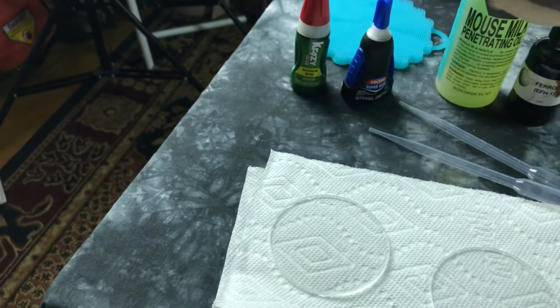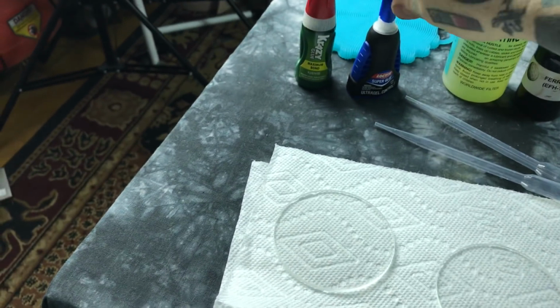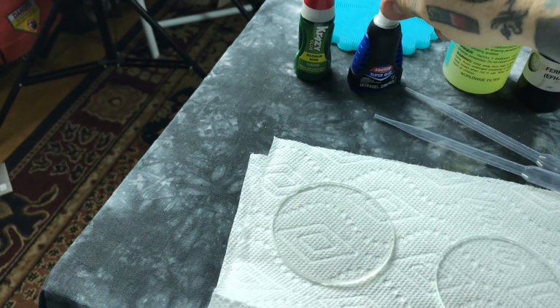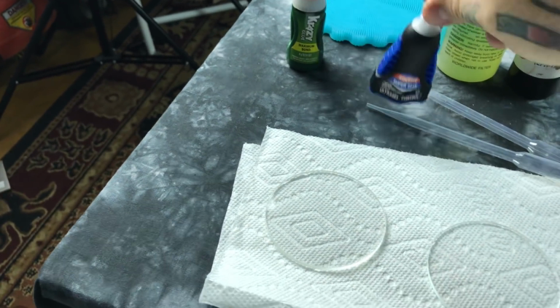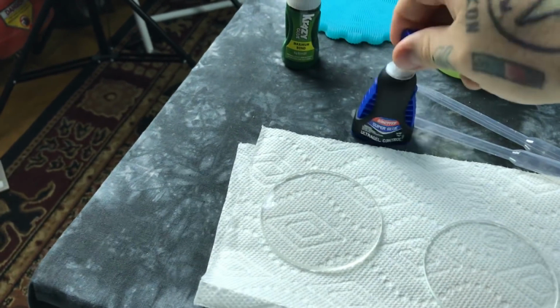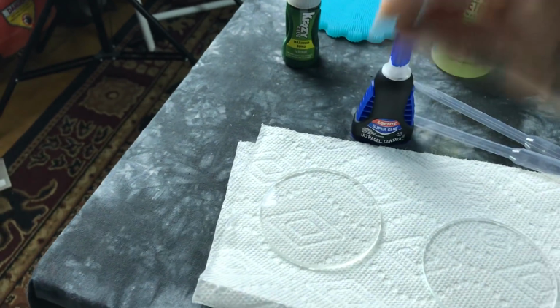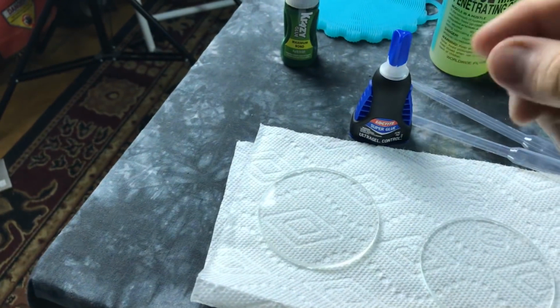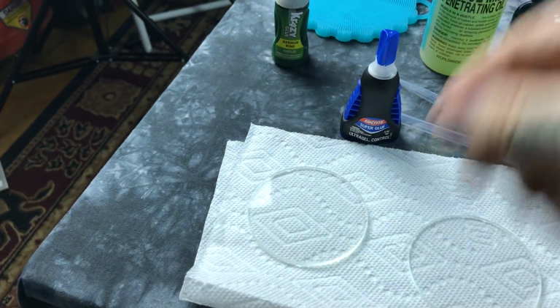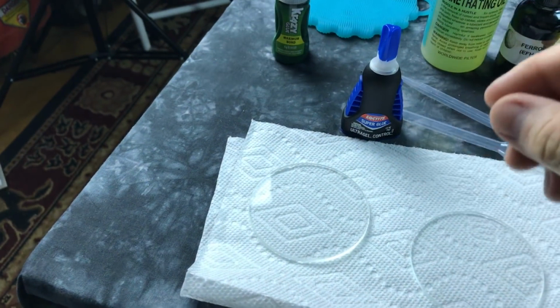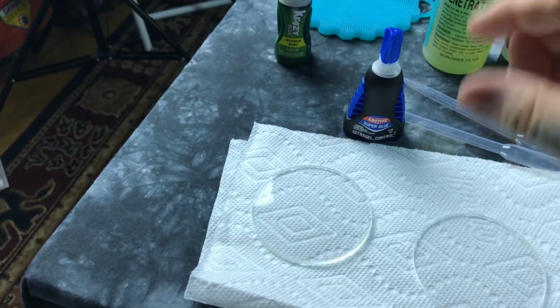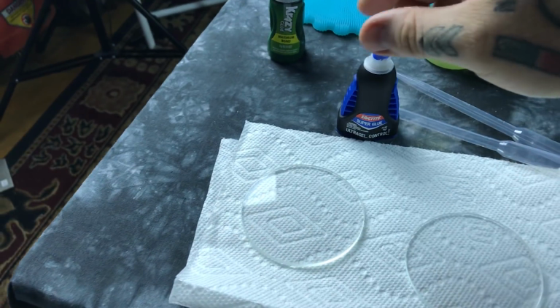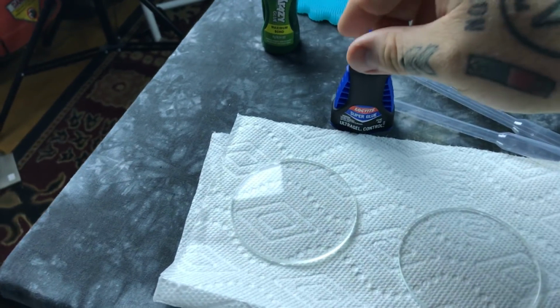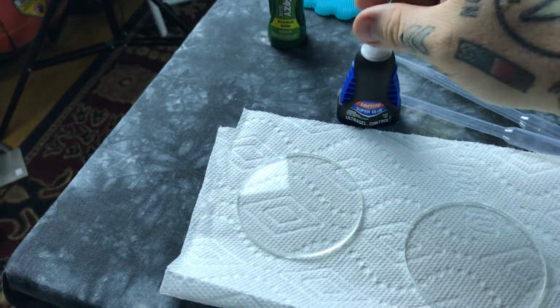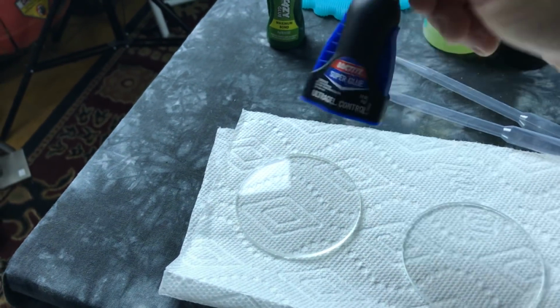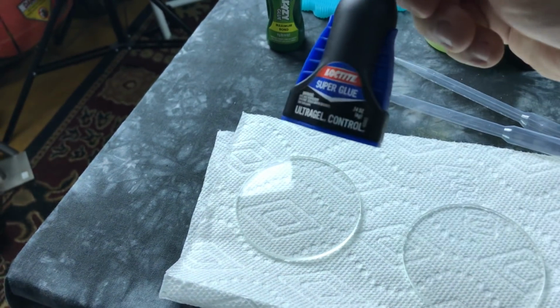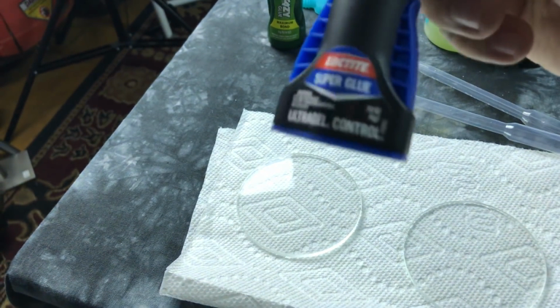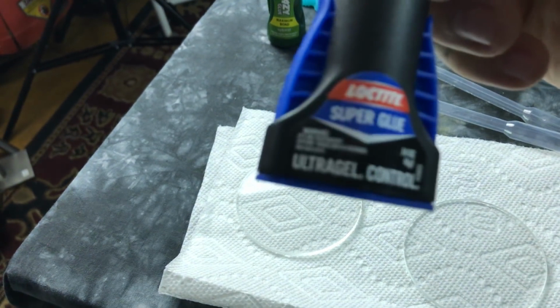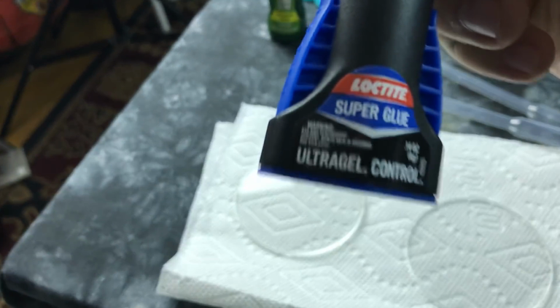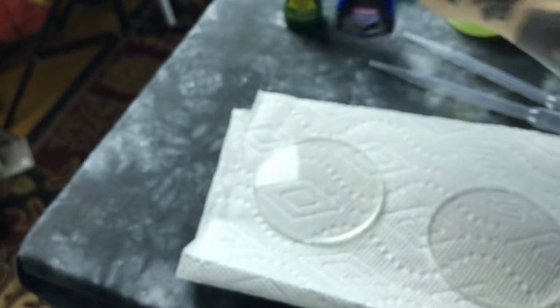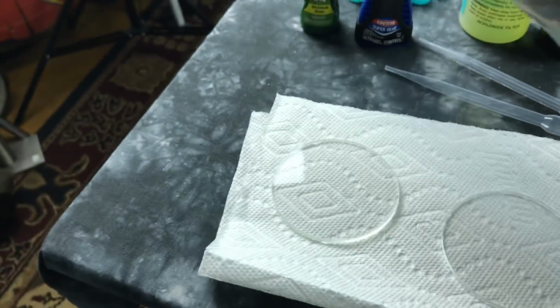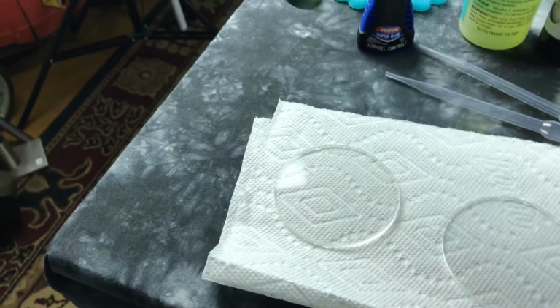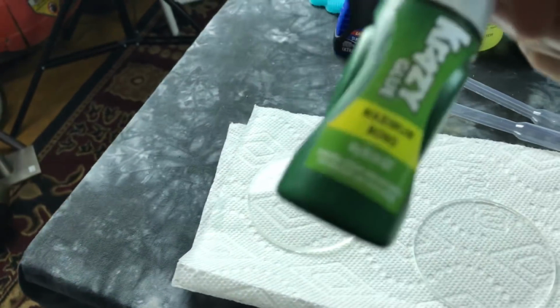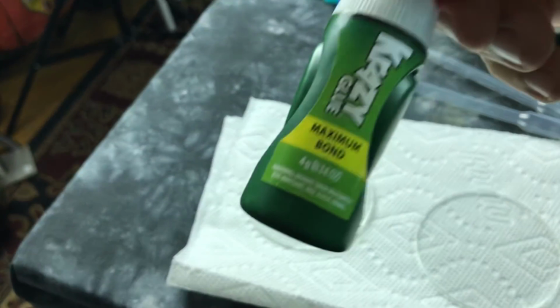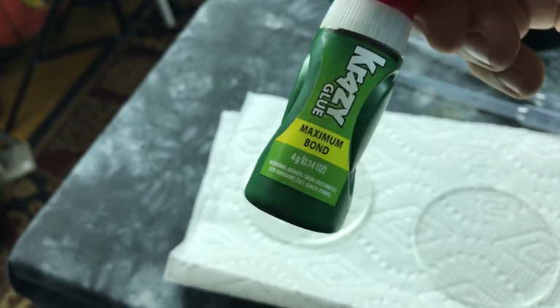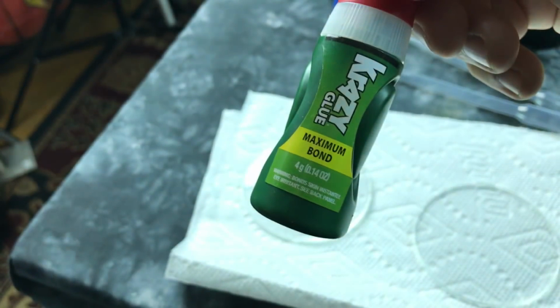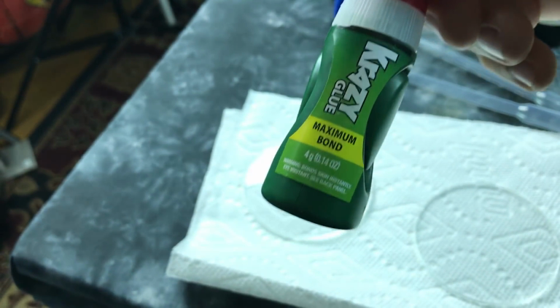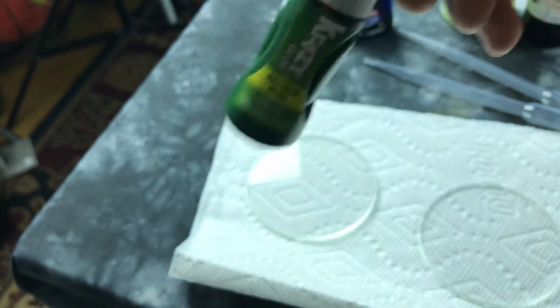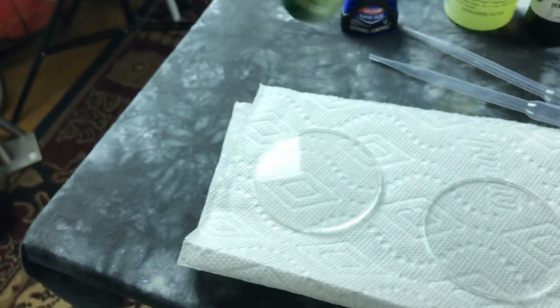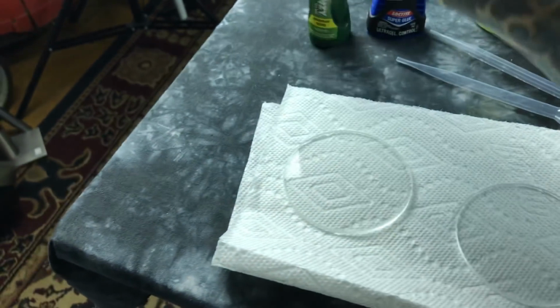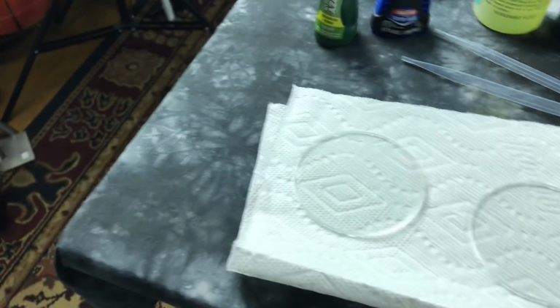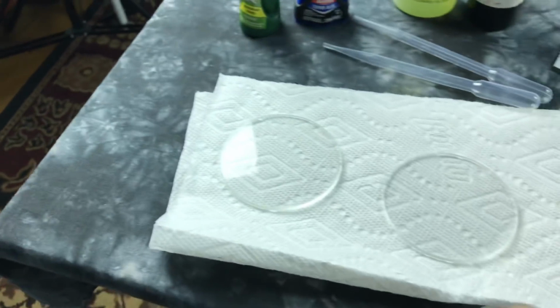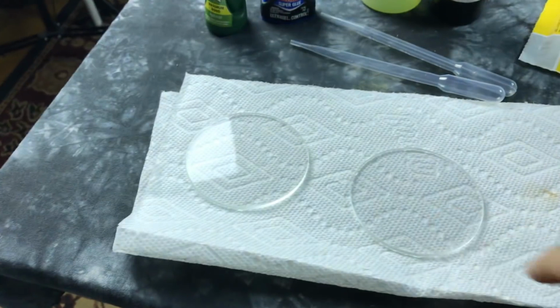You can find it online. Then you need some ferrofluid — good ferrofluid, not crappy ferrofluid. The best sealer to use is UV sealing glue, where you apply the glue and hit it with UV light and it instantly seals. You can also use super glue gel — not regular super glue, but super glue gel.